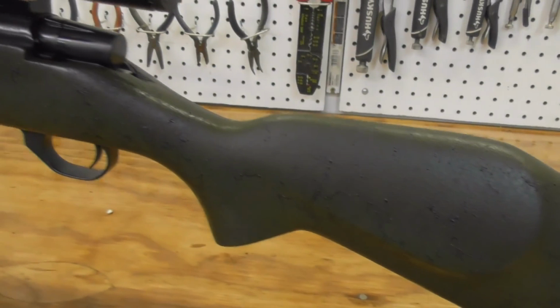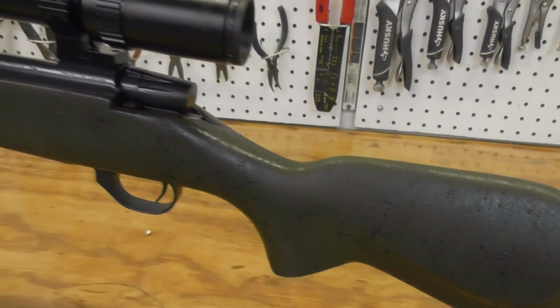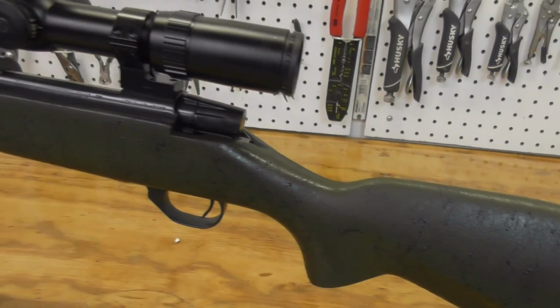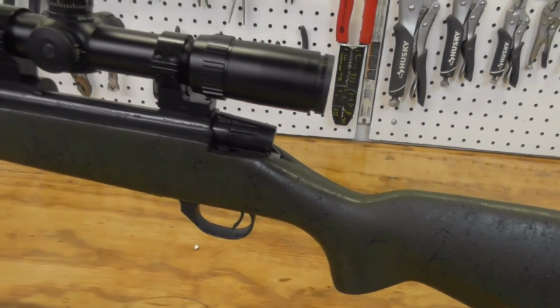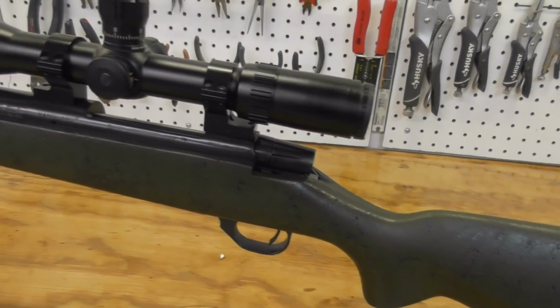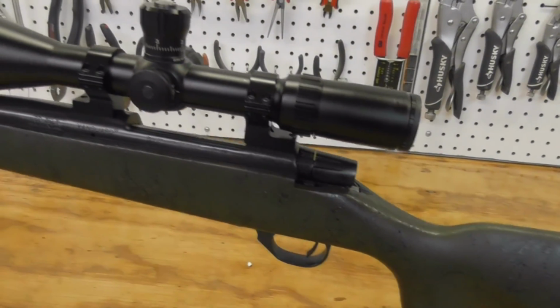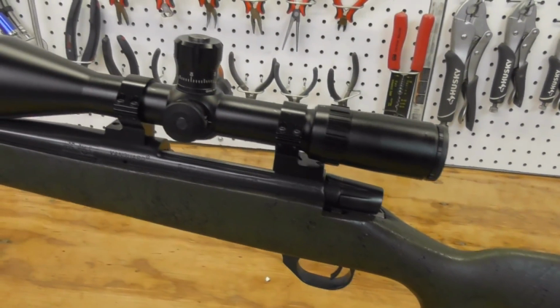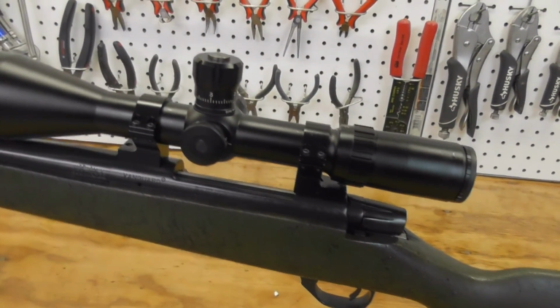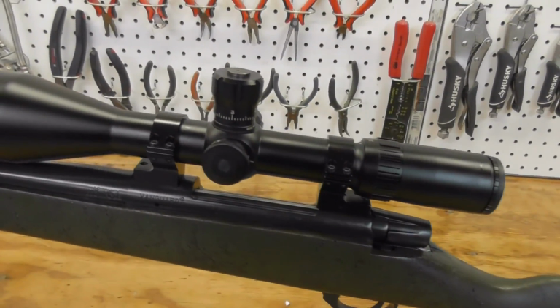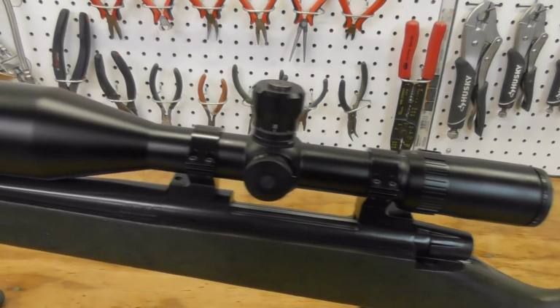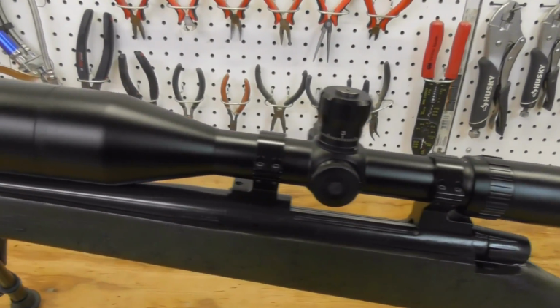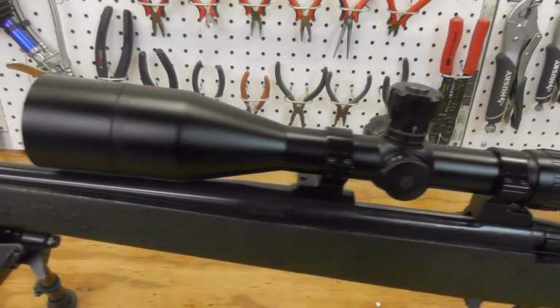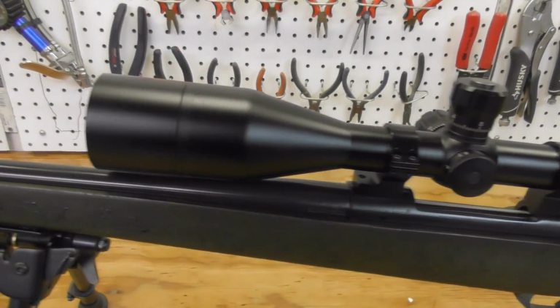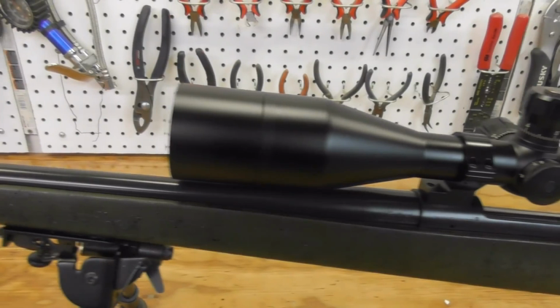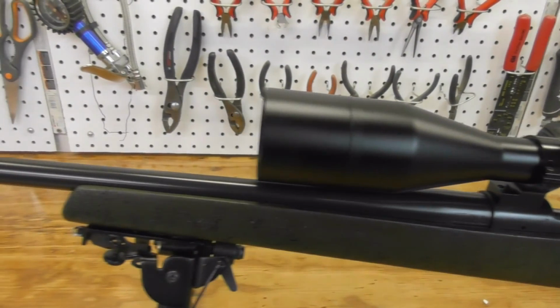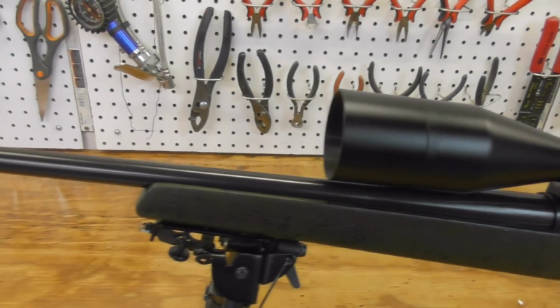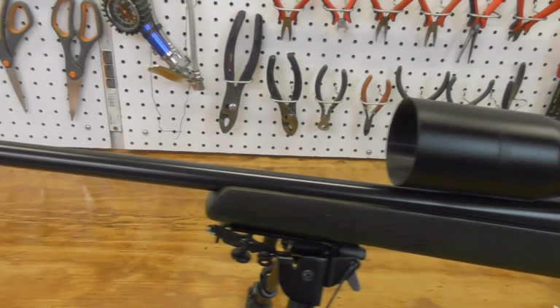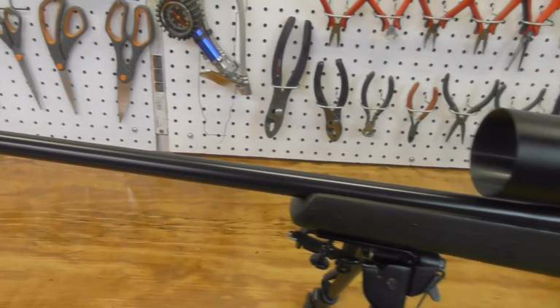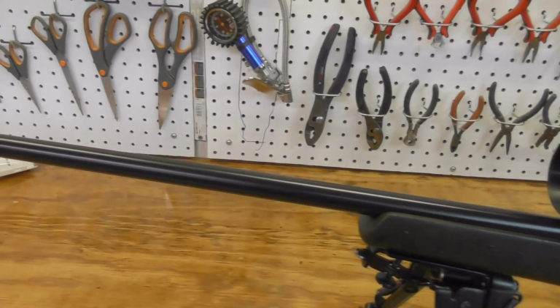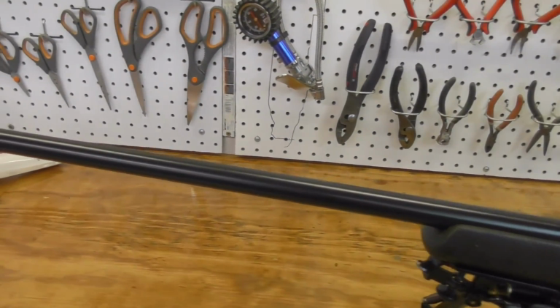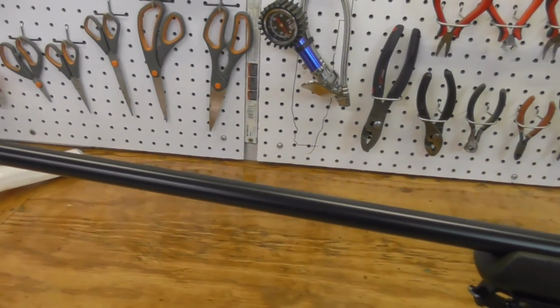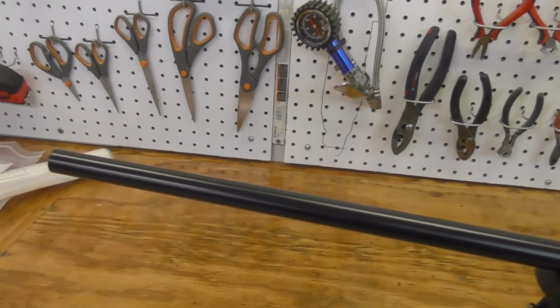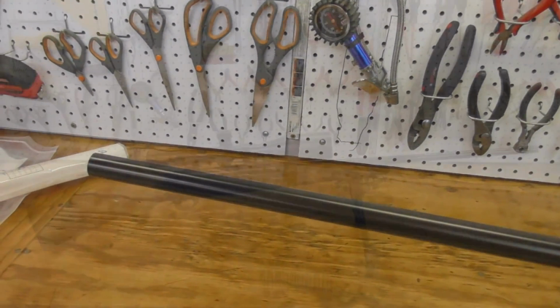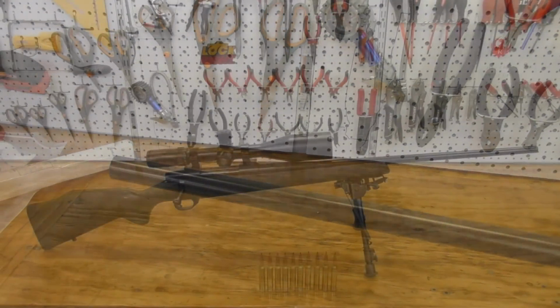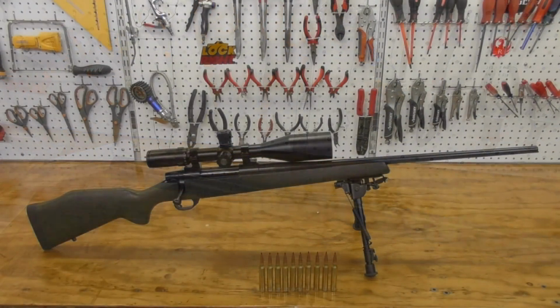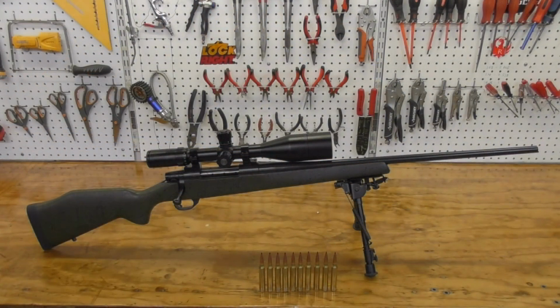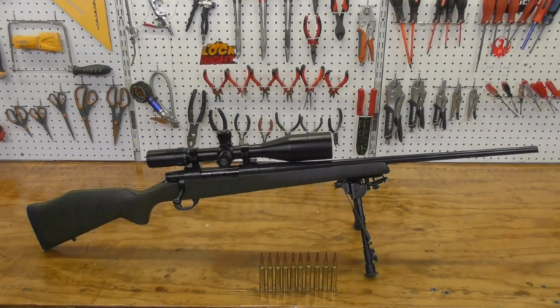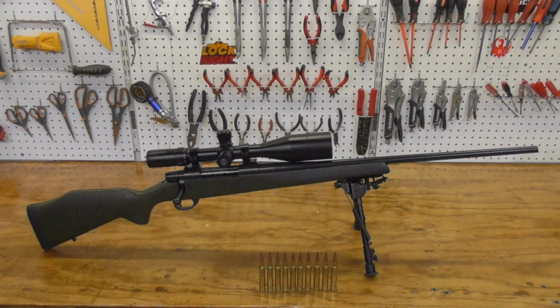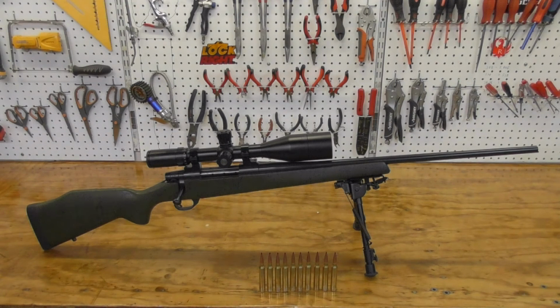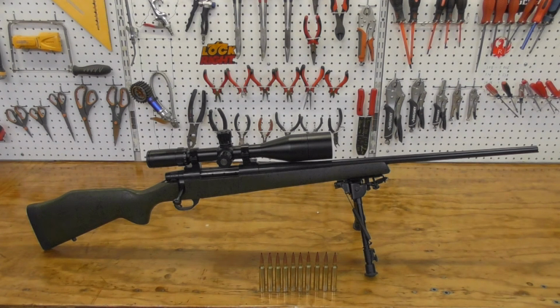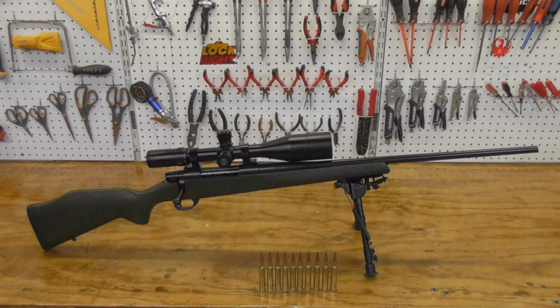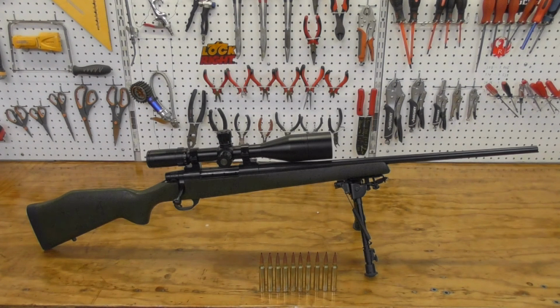The magazine is an internal magazine with a capacity of three plus one in the chamber. It has a 24-inch number two contour cold hammer forged barrel with a one-in-ten twist.